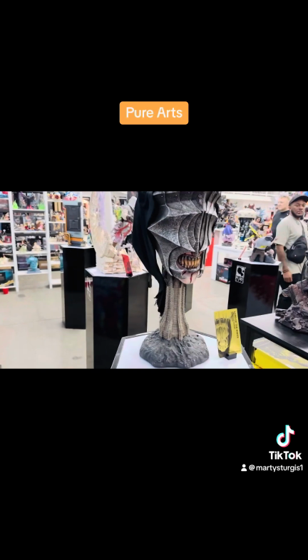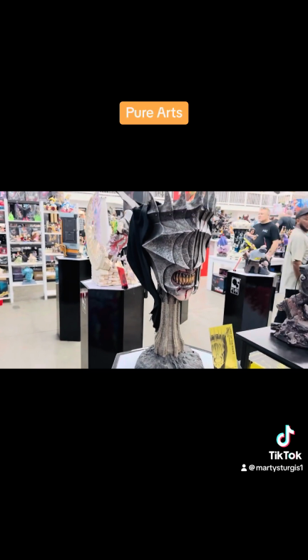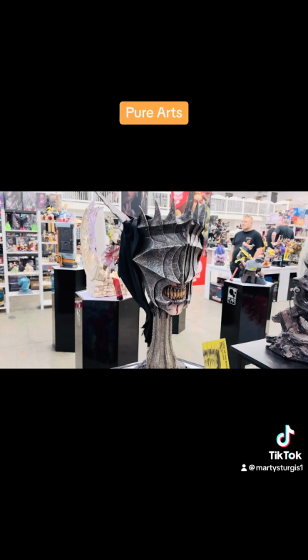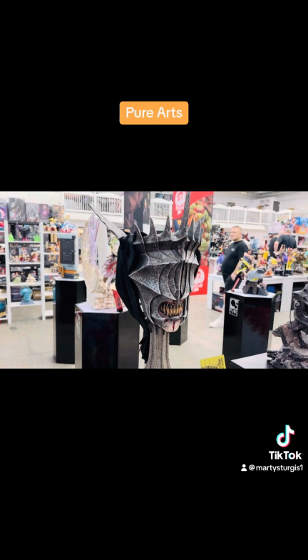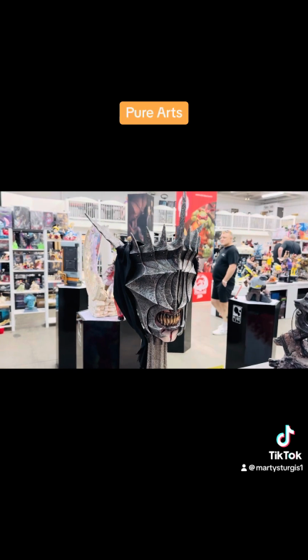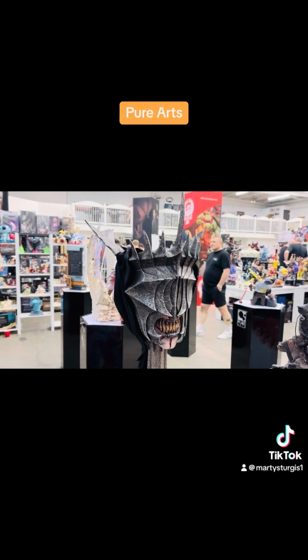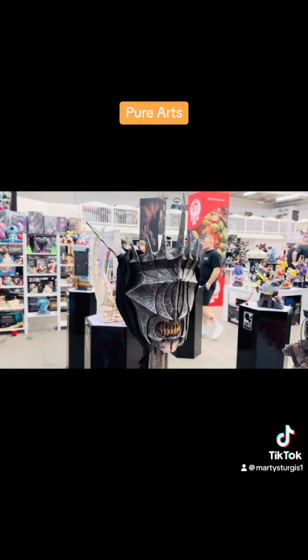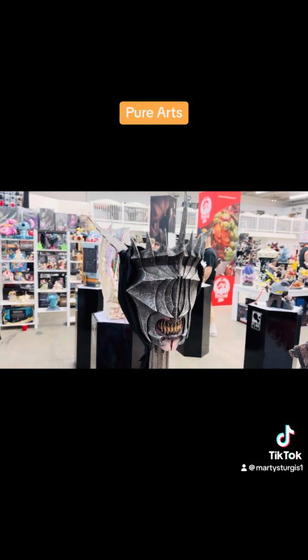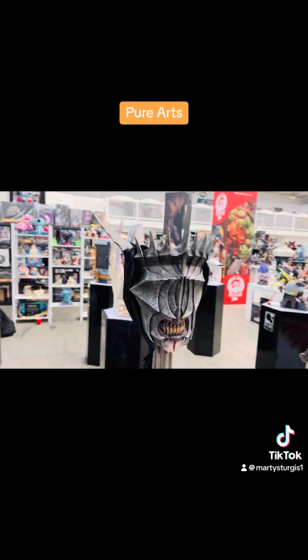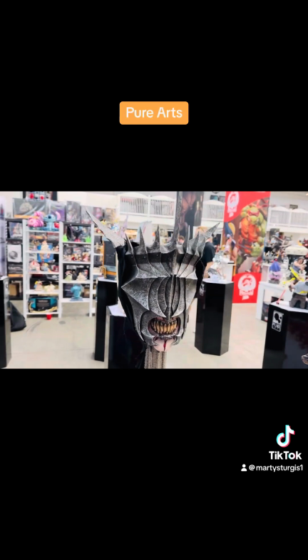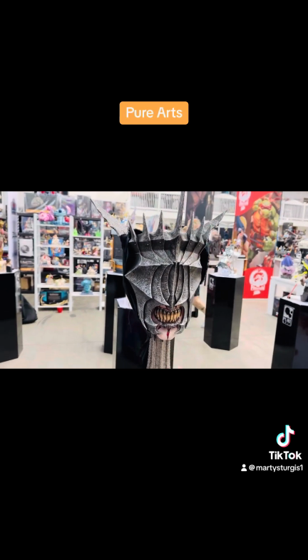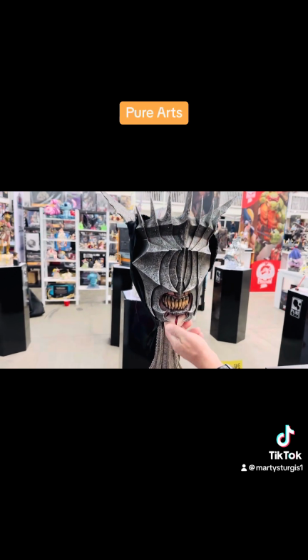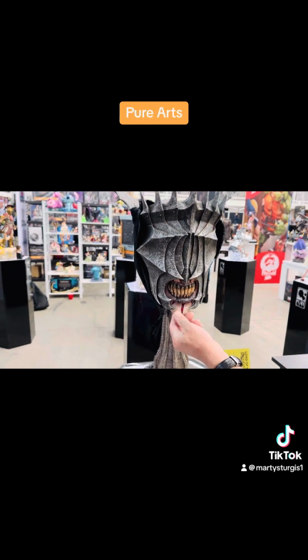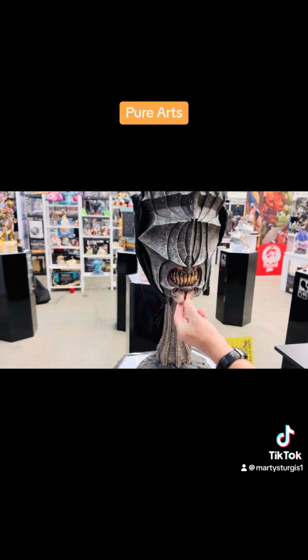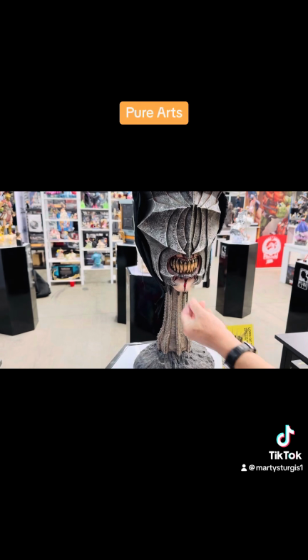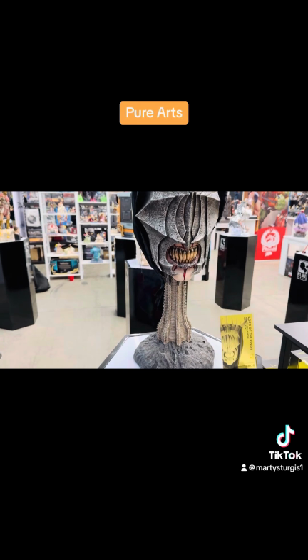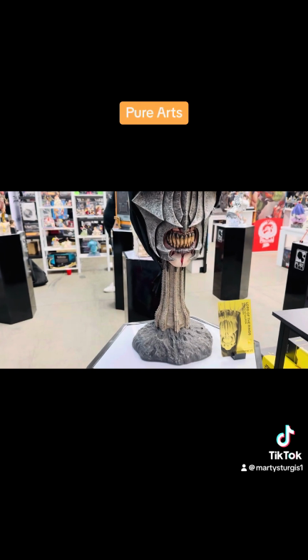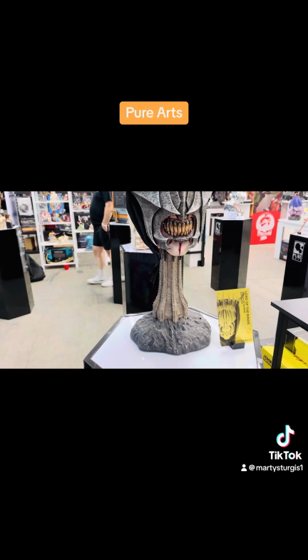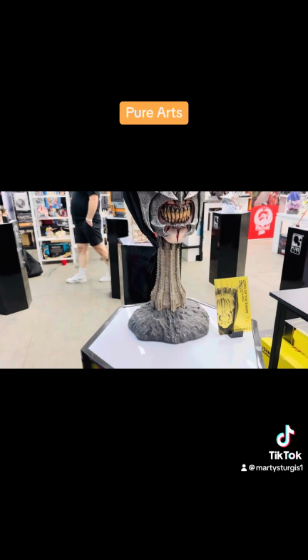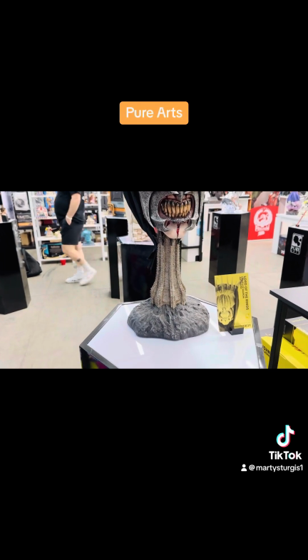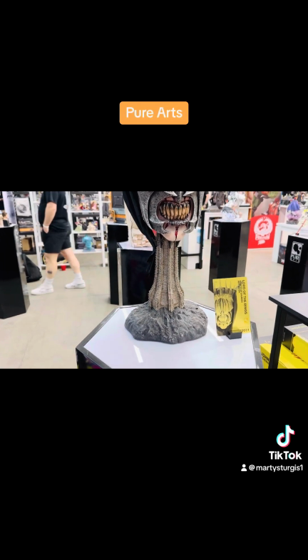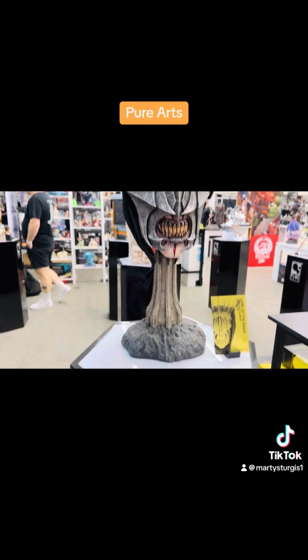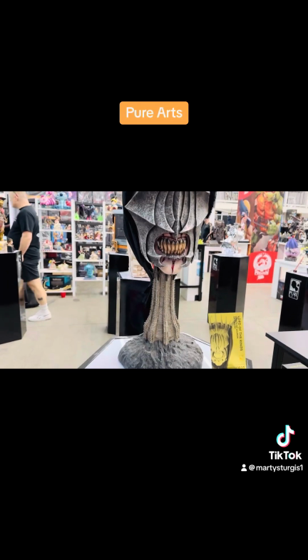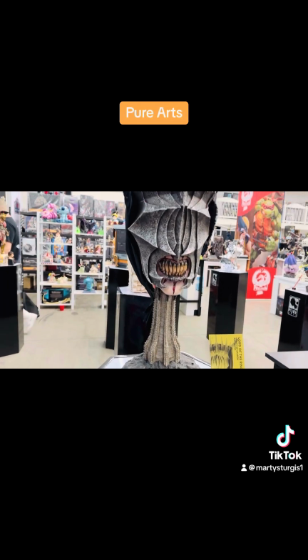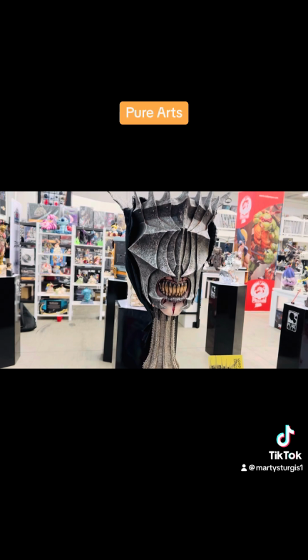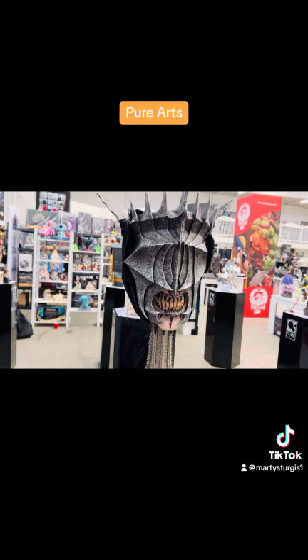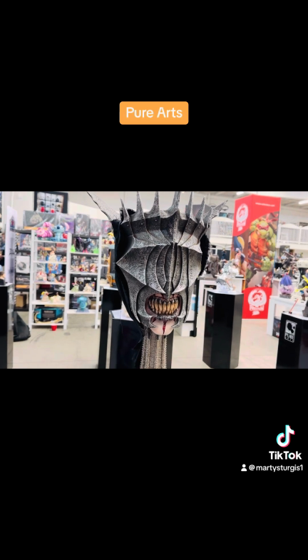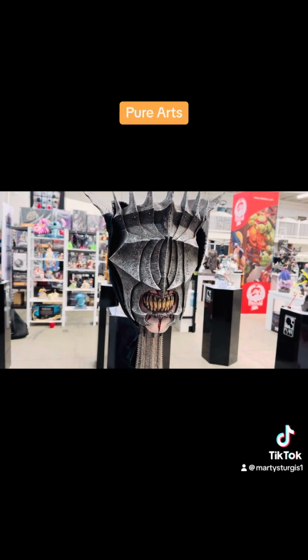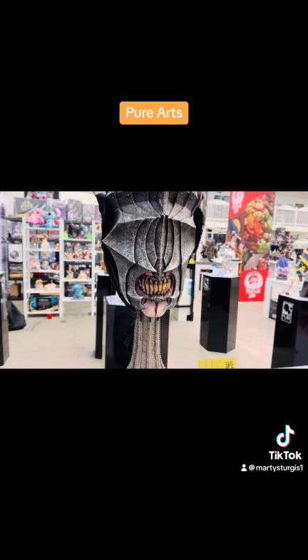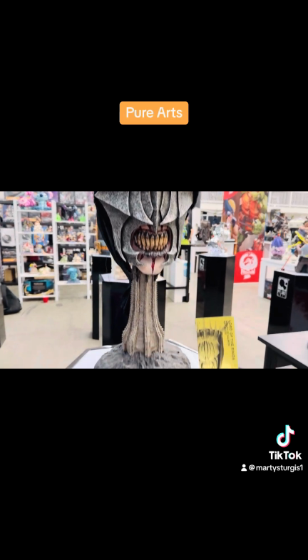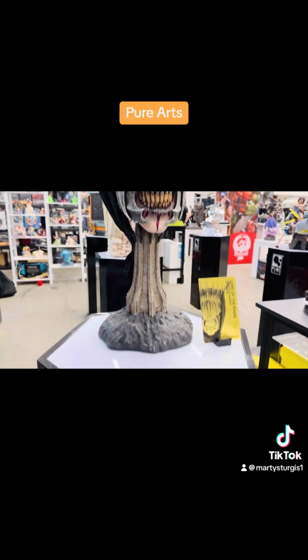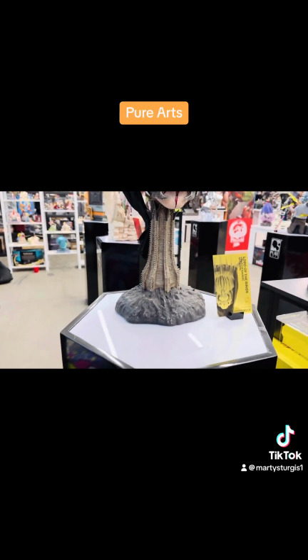Another 1:1 scale piece — Lord of the Rings fans, we got a lot of Lord of the Rings fans. These are really grimy. Definitely looks cool. That is amazing.